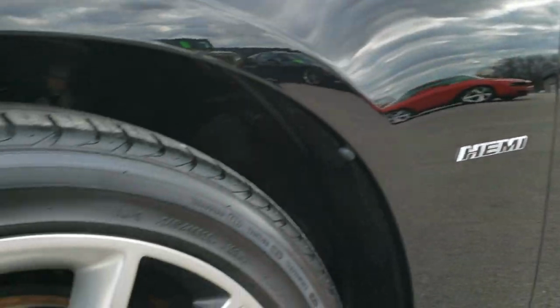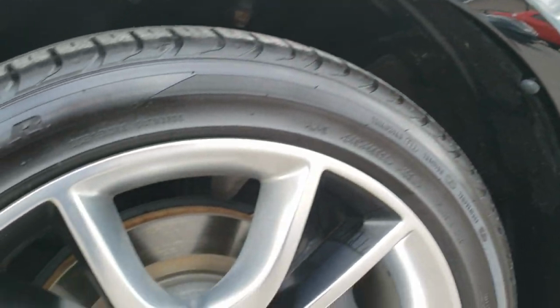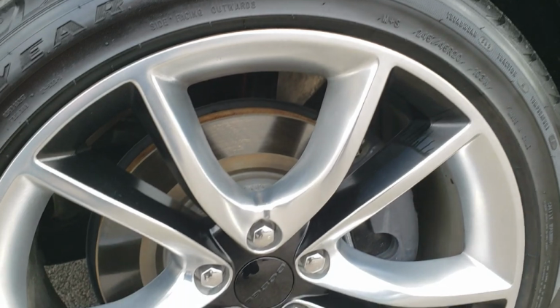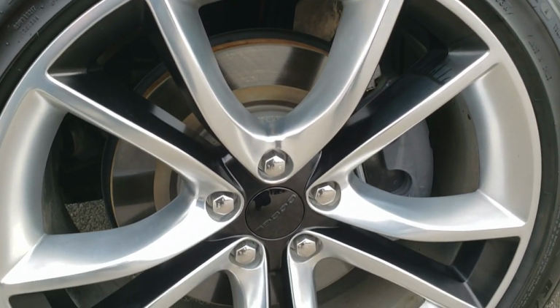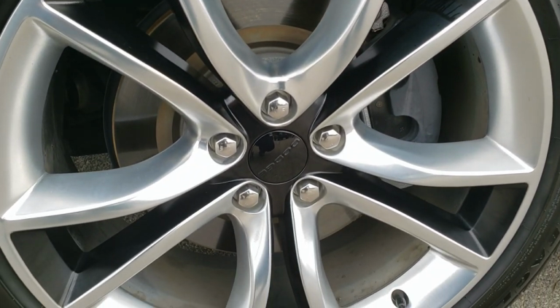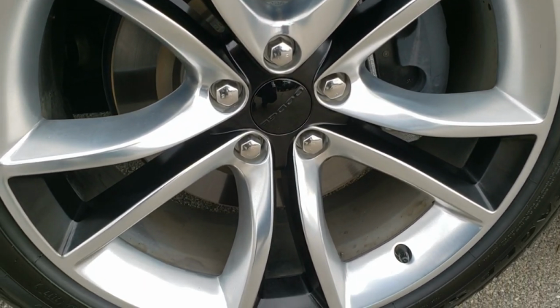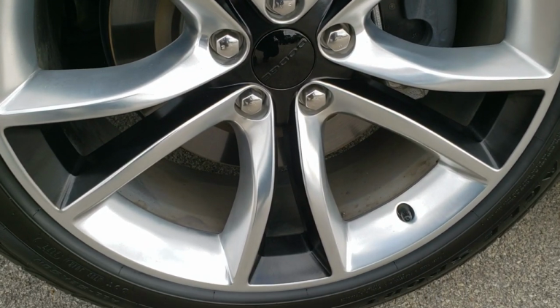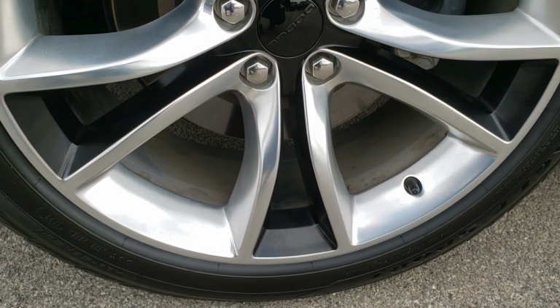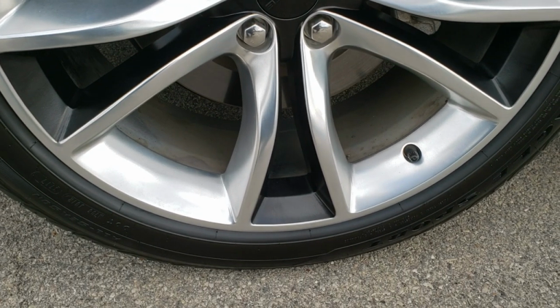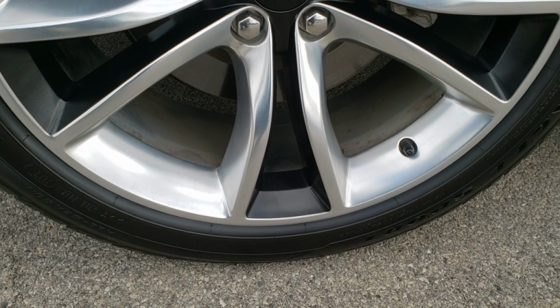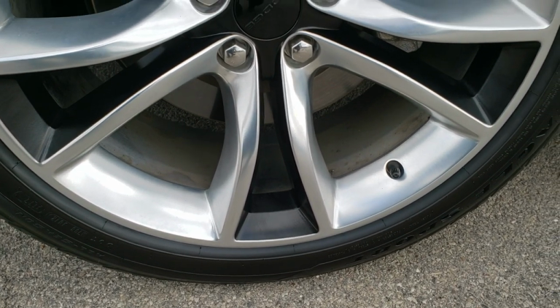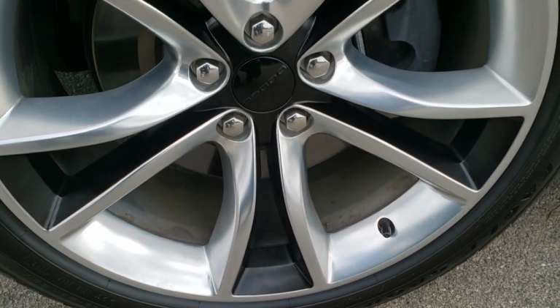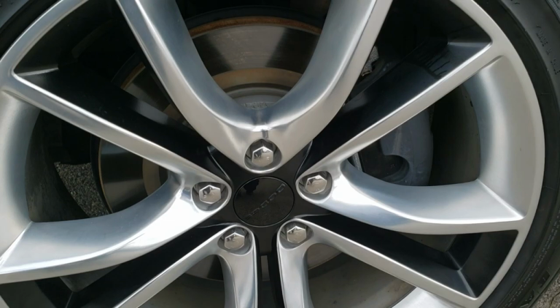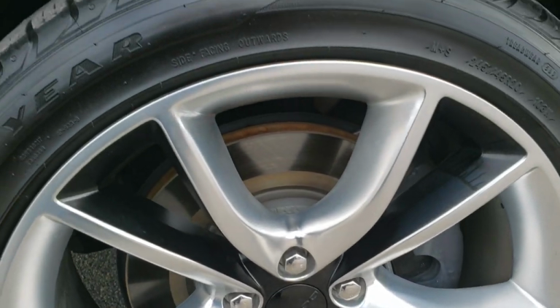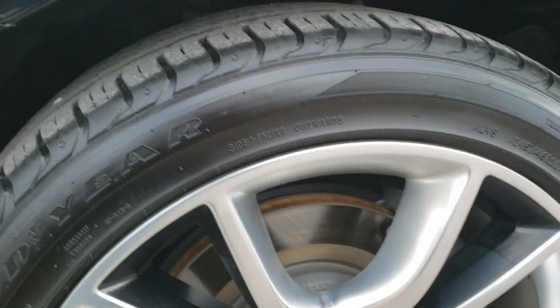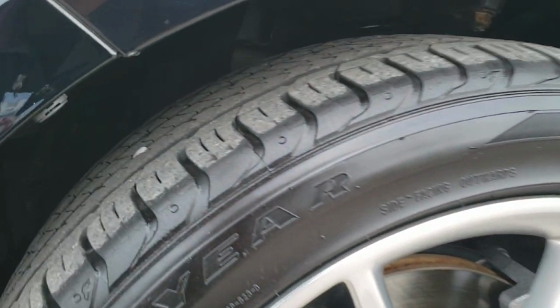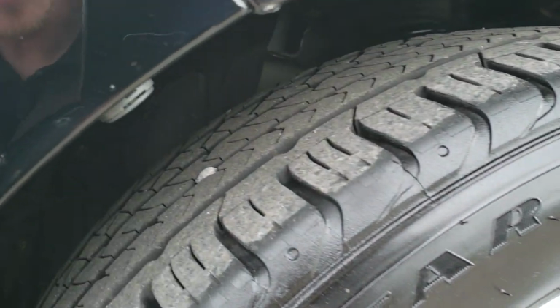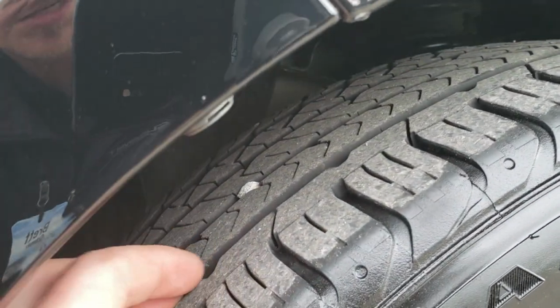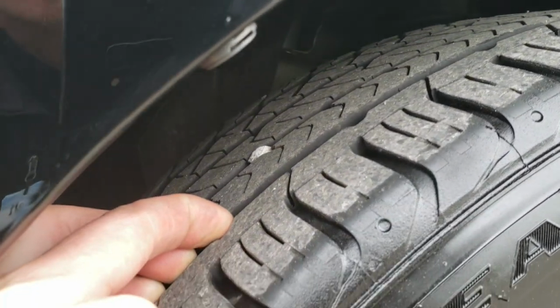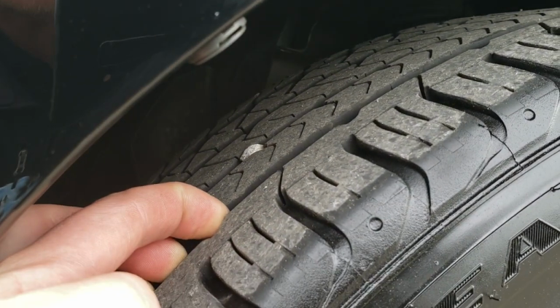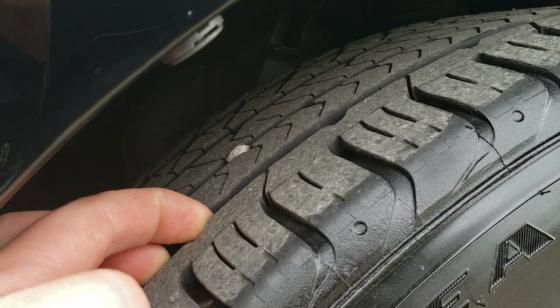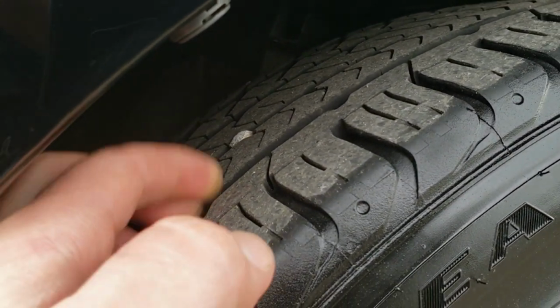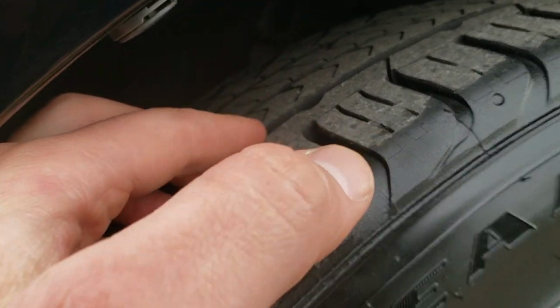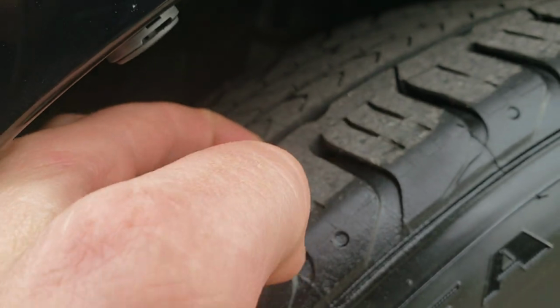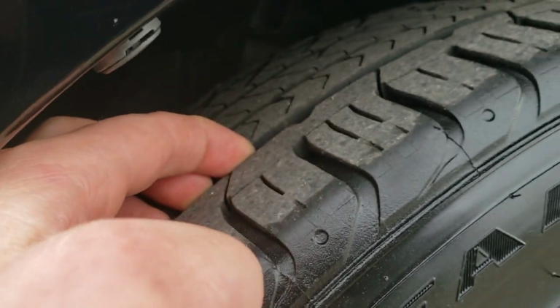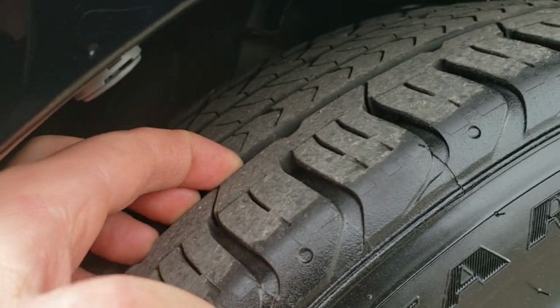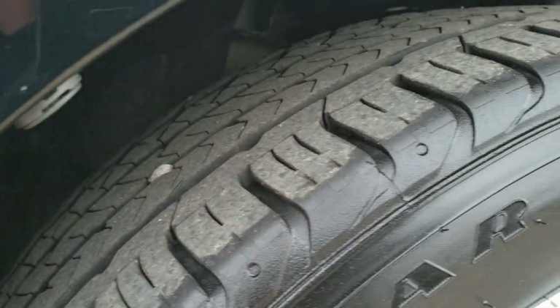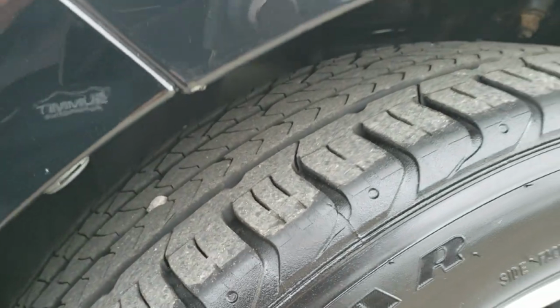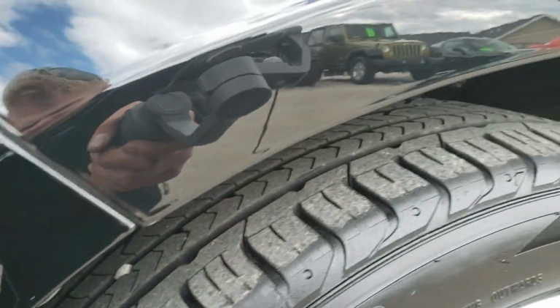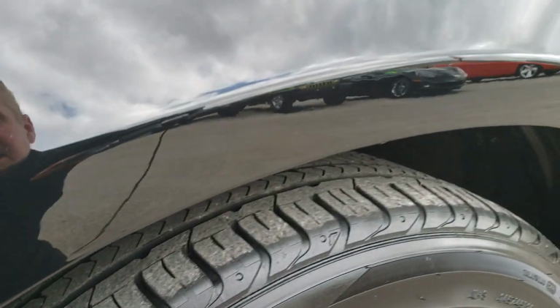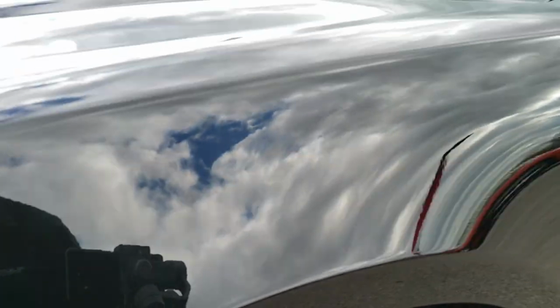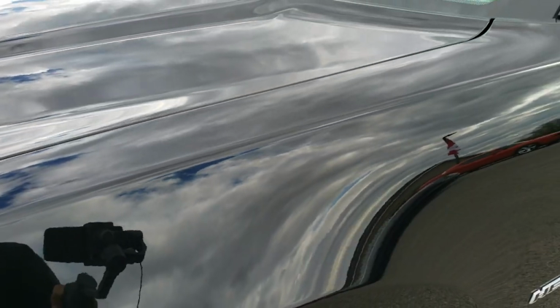Comes with the 20-inch painted and polished aluminum rims. Goodyear Eagle Sport 245-40R20 tires, and these tires have a really good amount of tread left — I'd say probably about 70 to 80% of the tread left on those tires.